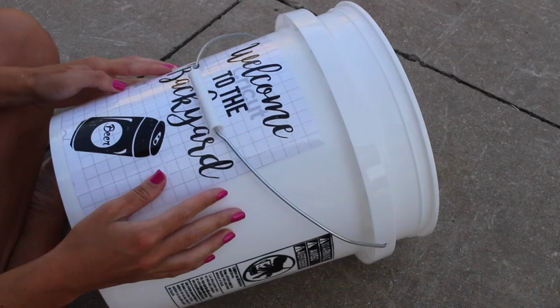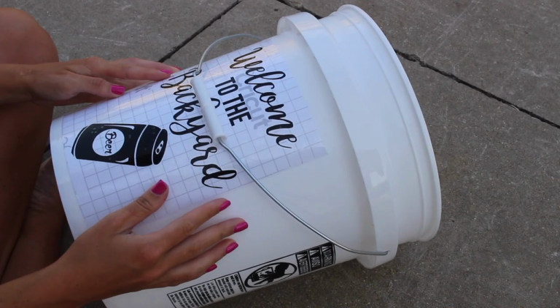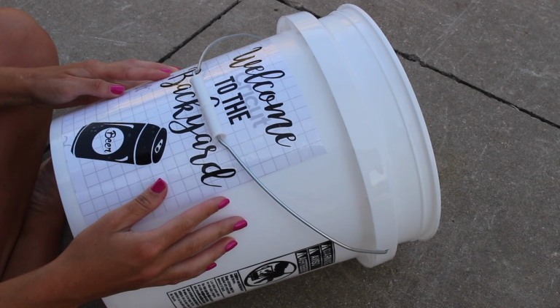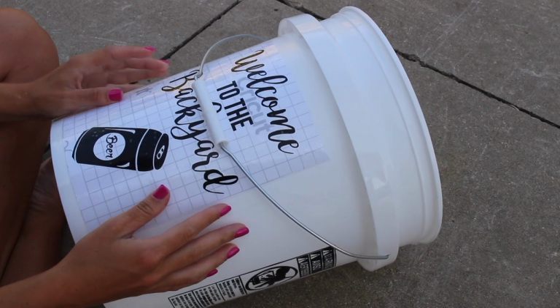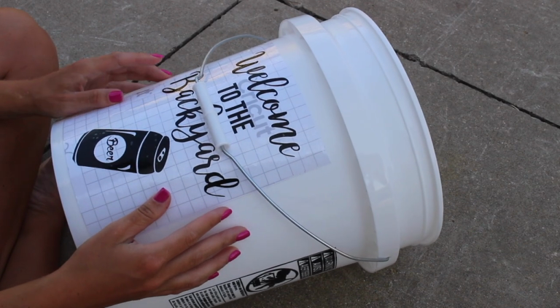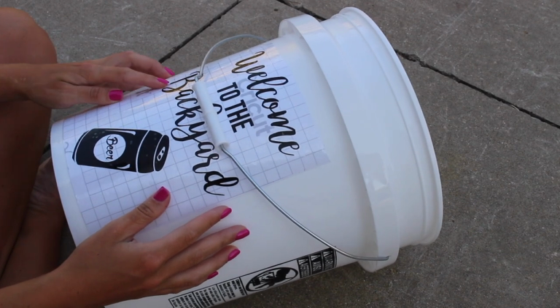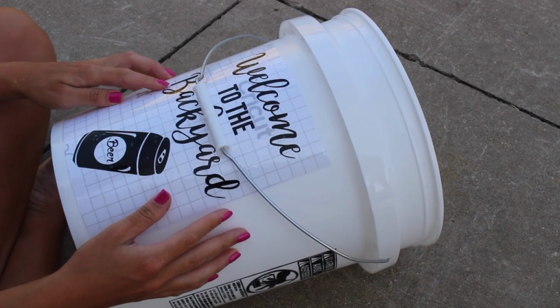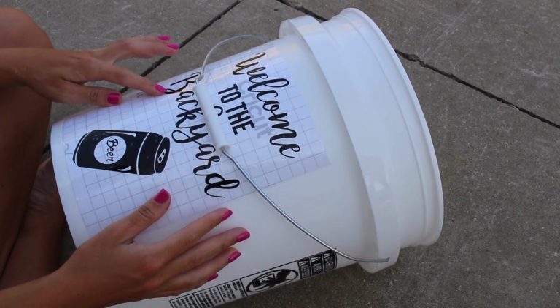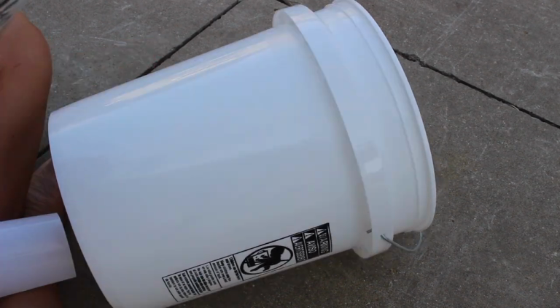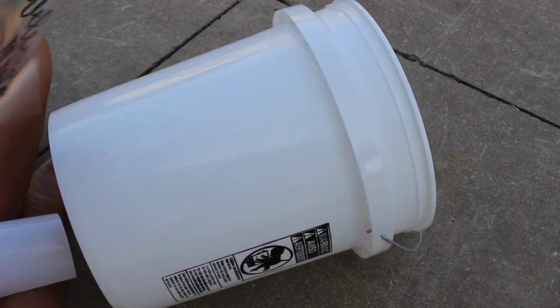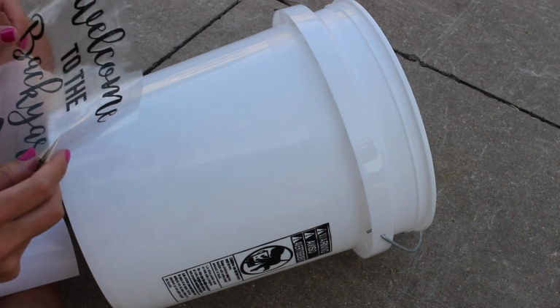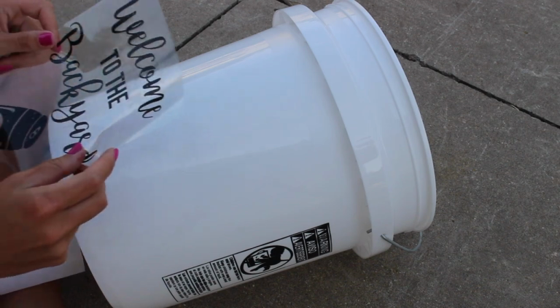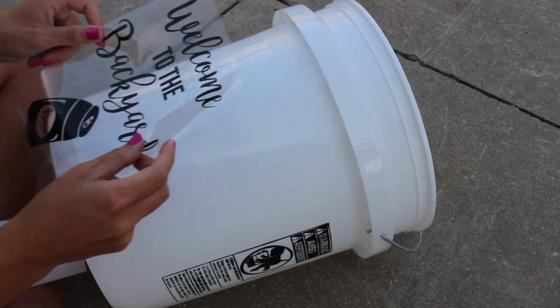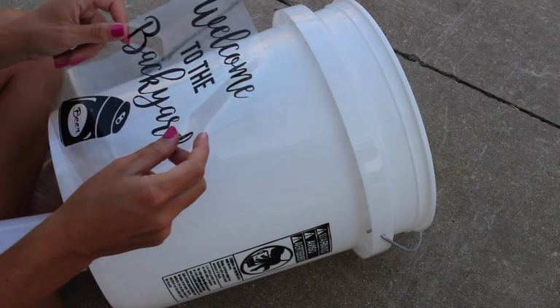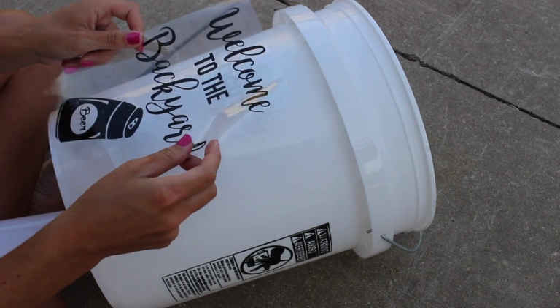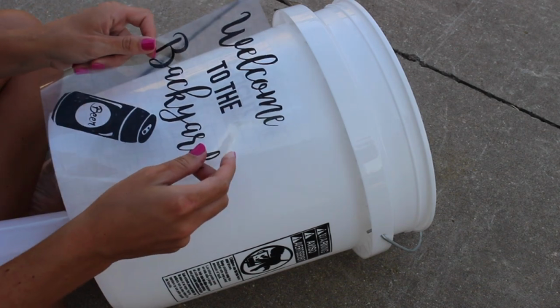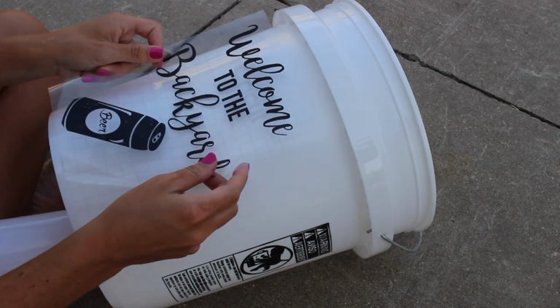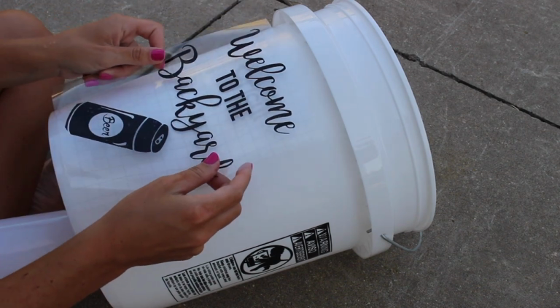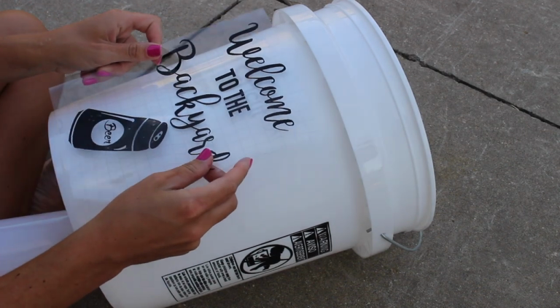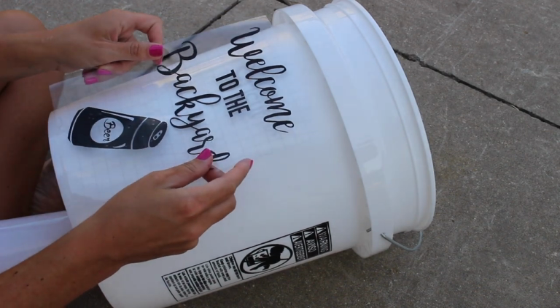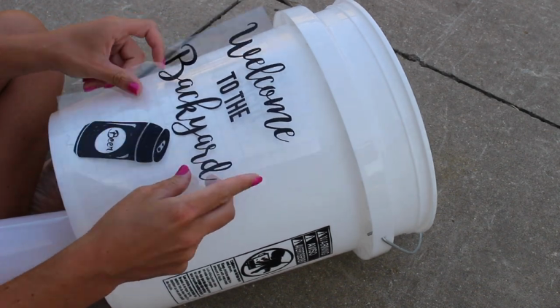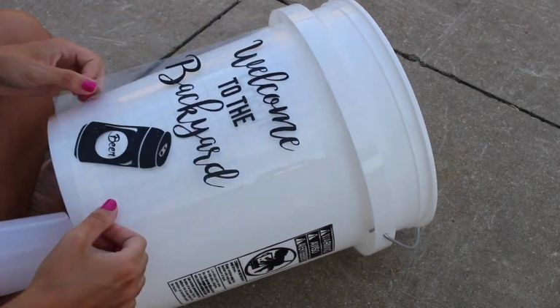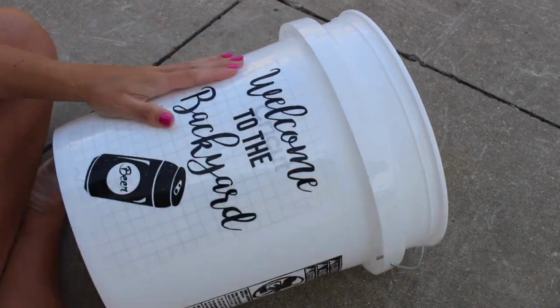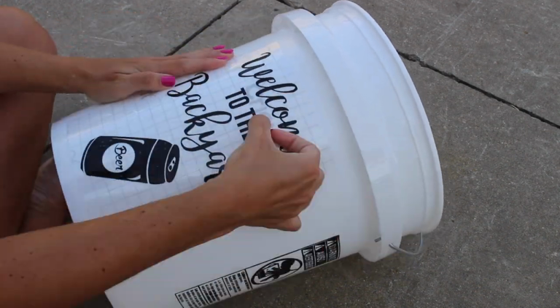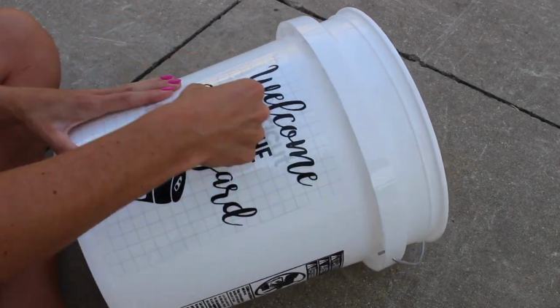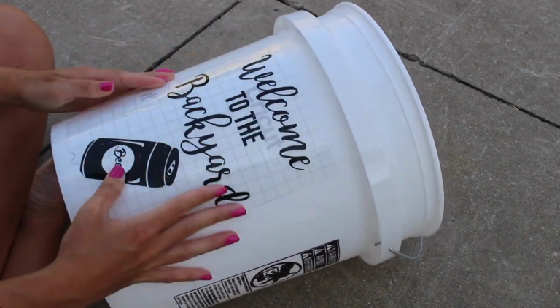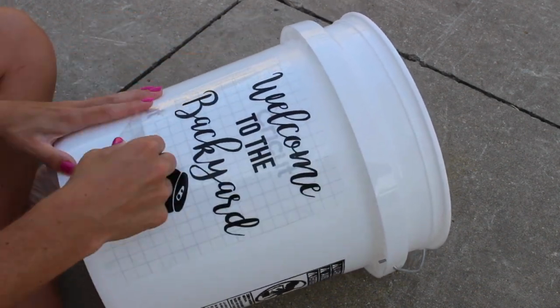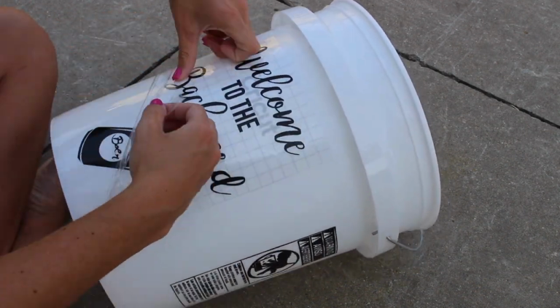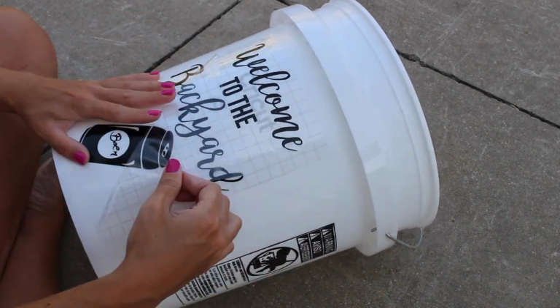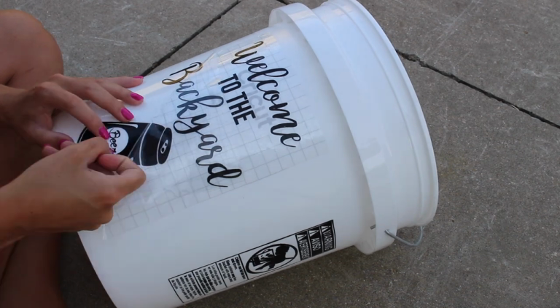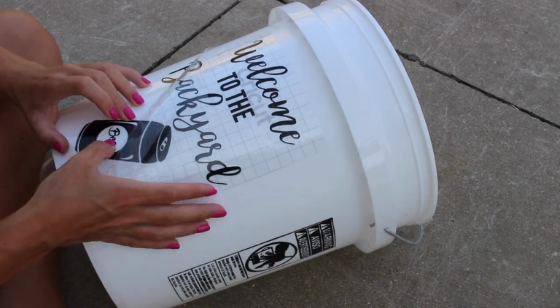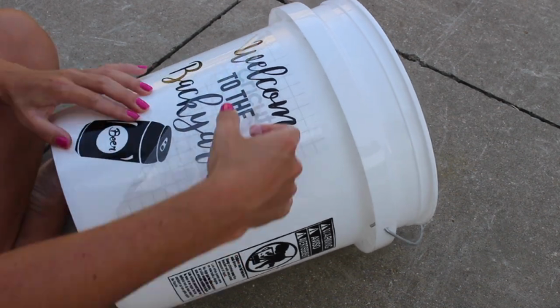First, decide where you like the decal. I made this one, and we'll post a link to the photo below if you'd also like to use it. Then stick it to the bucket and pull off the transfer tape.